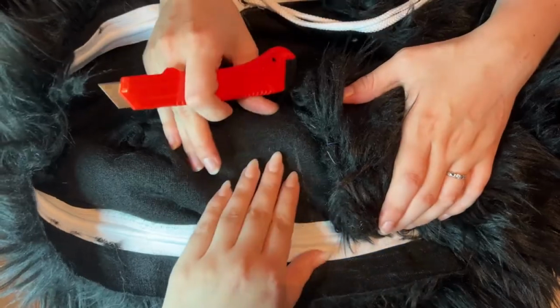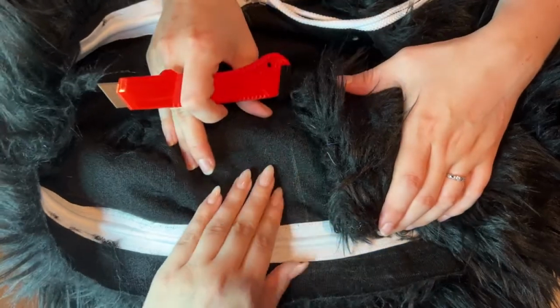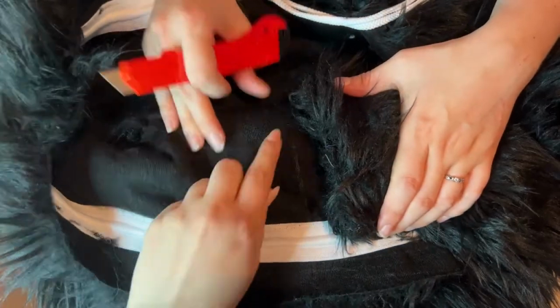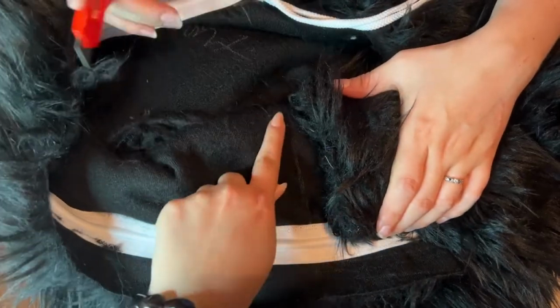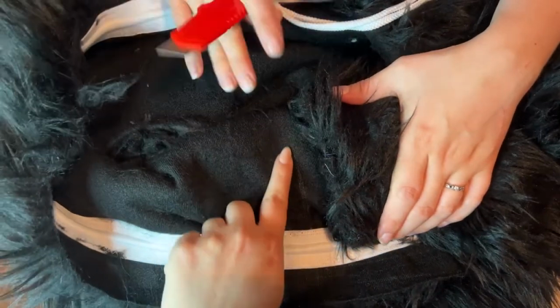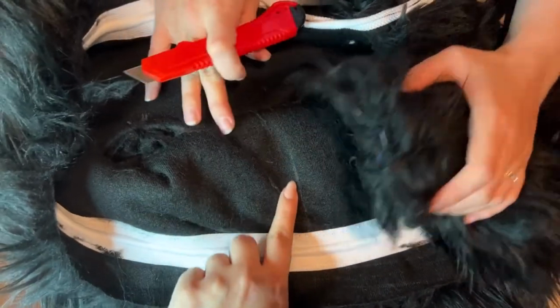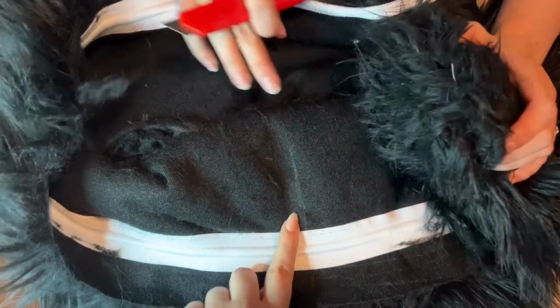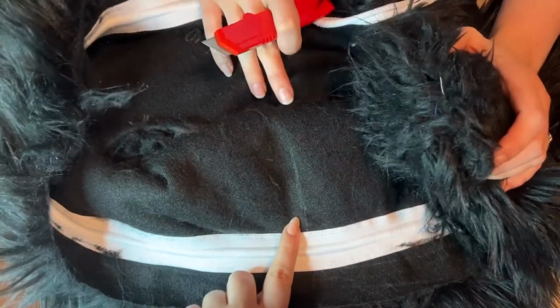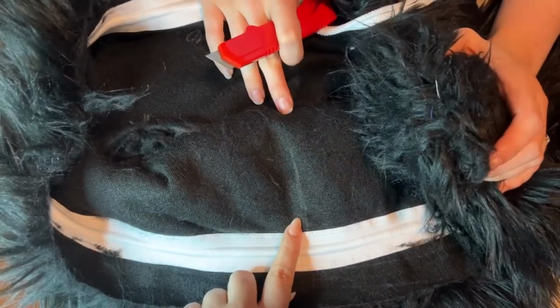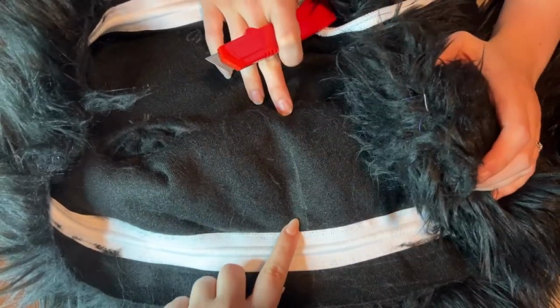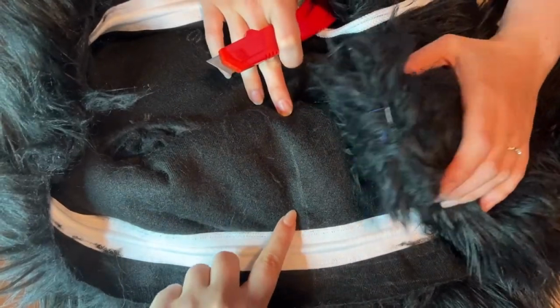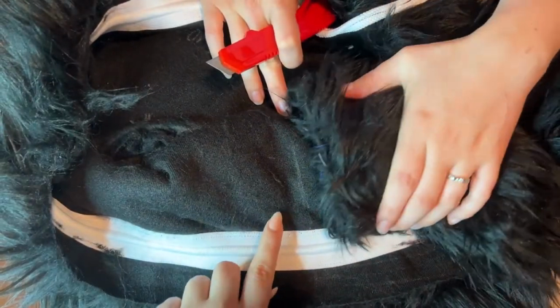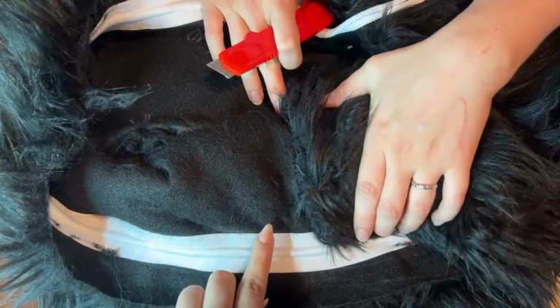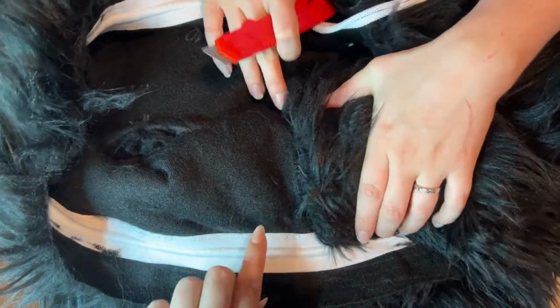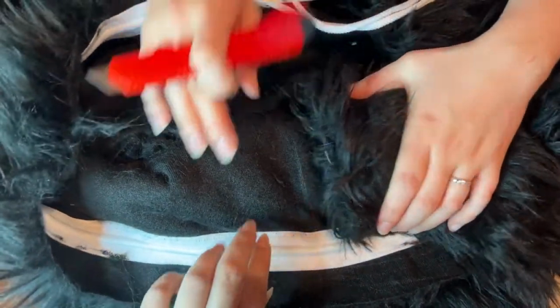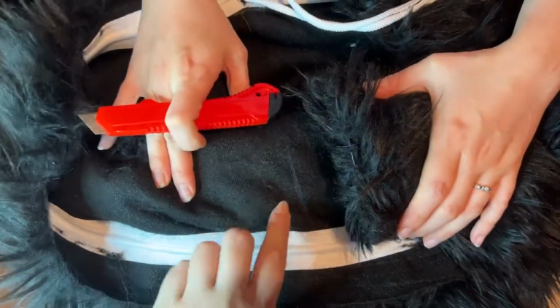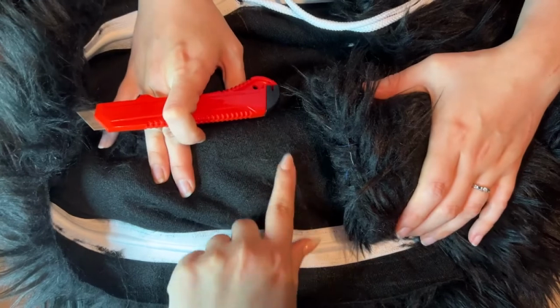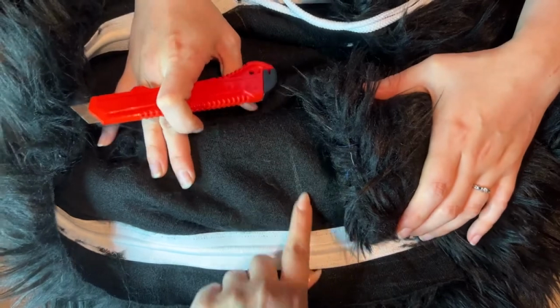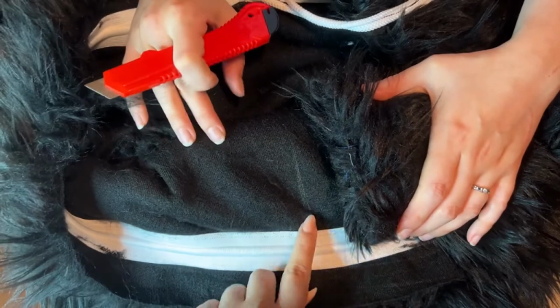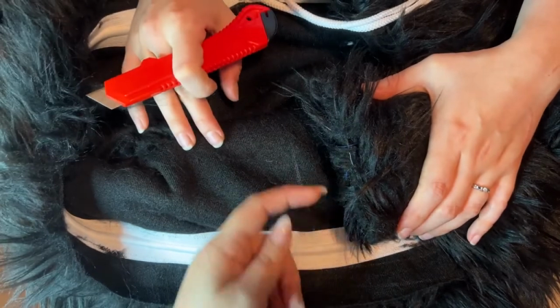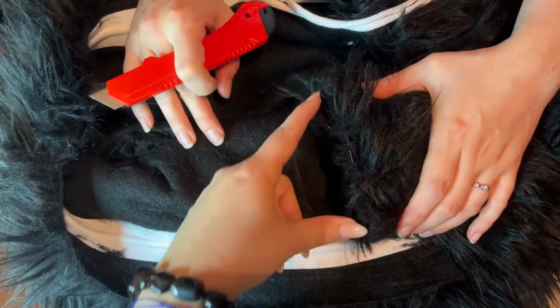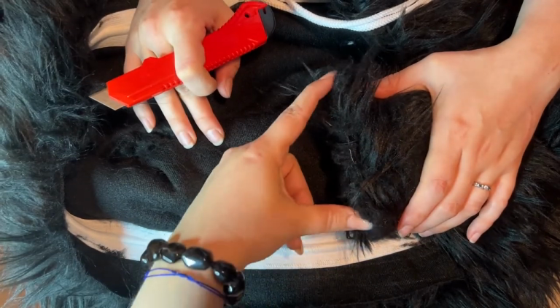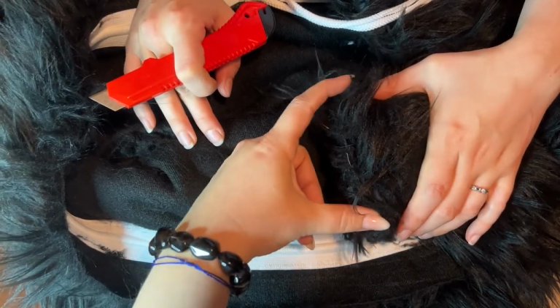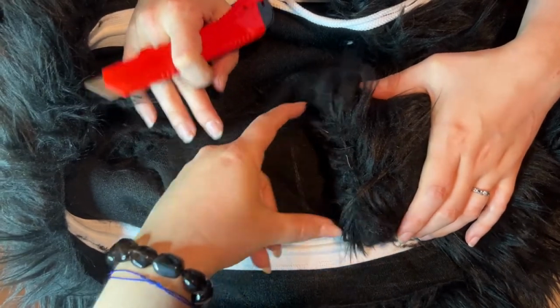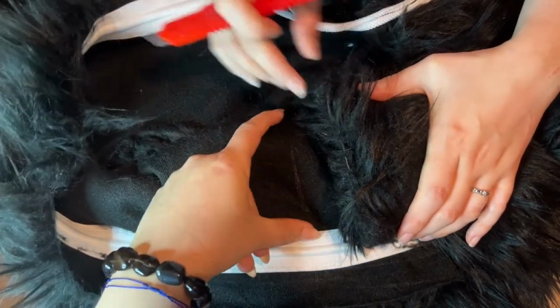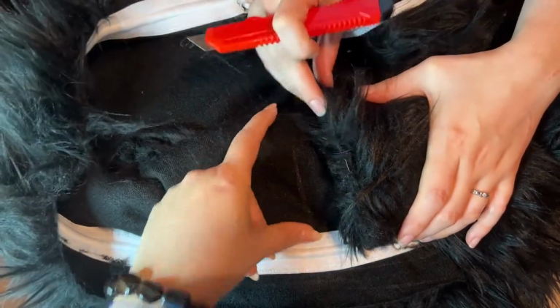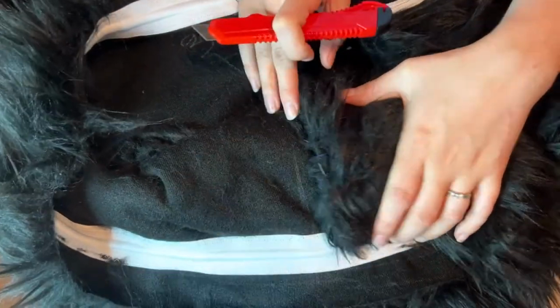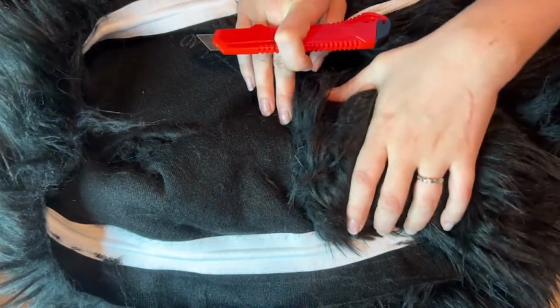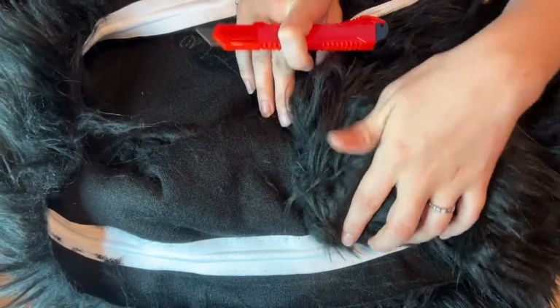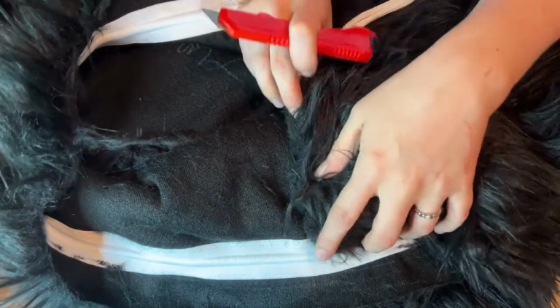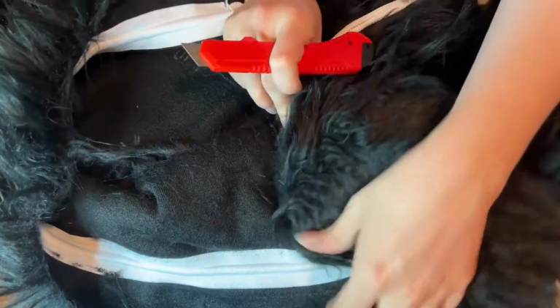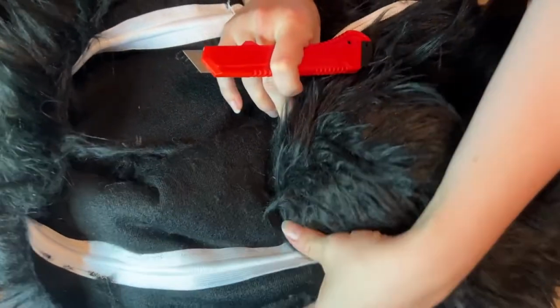We do have this marking line from when we marked out the pattern piece, and we're just going to be tracing that, measuring to about the same length as the tail base.